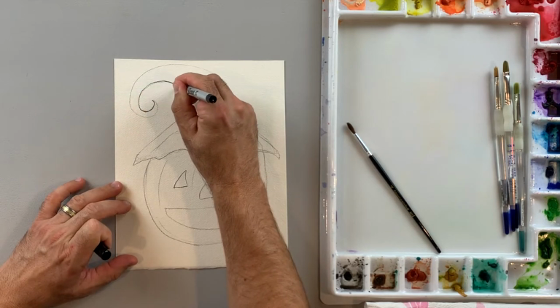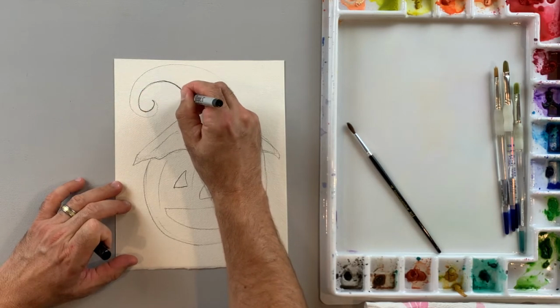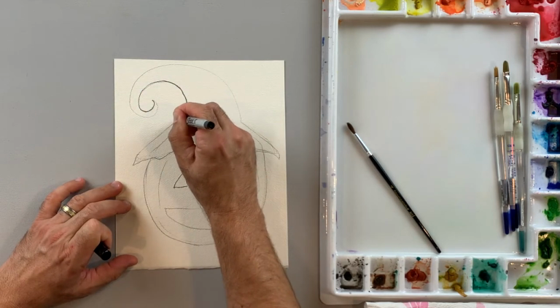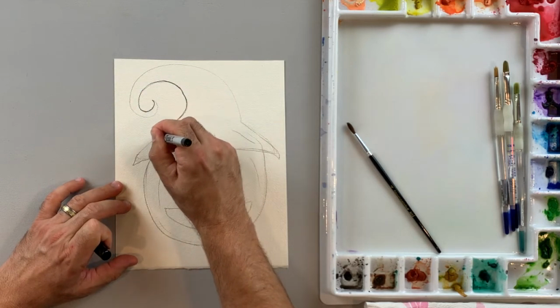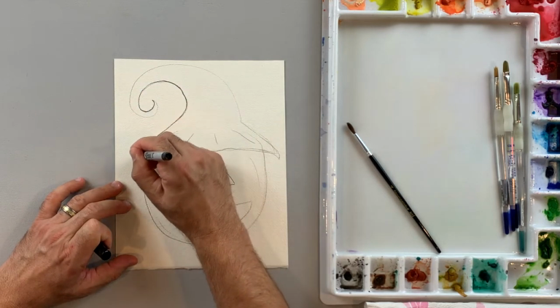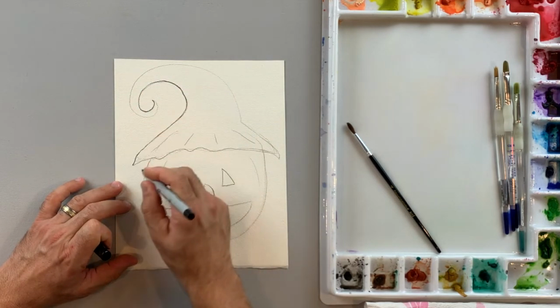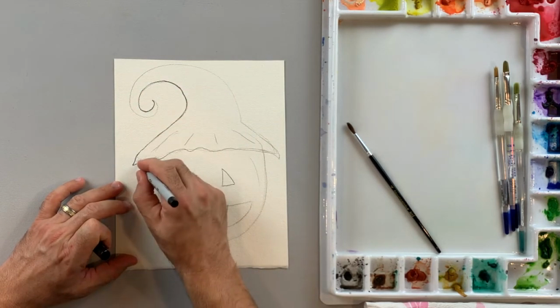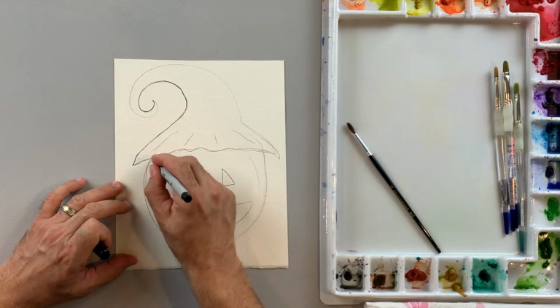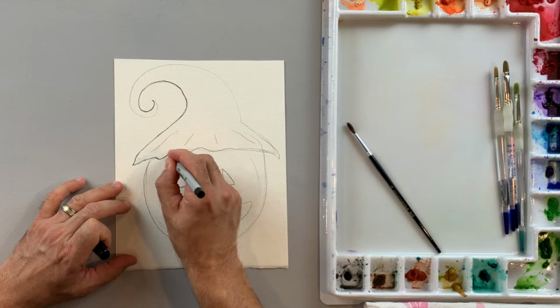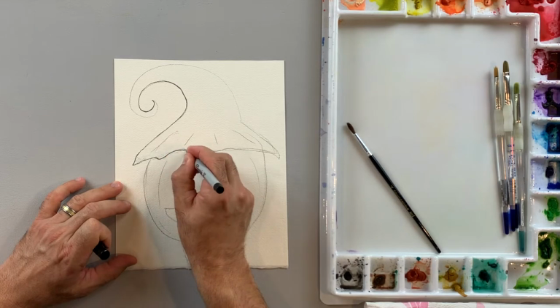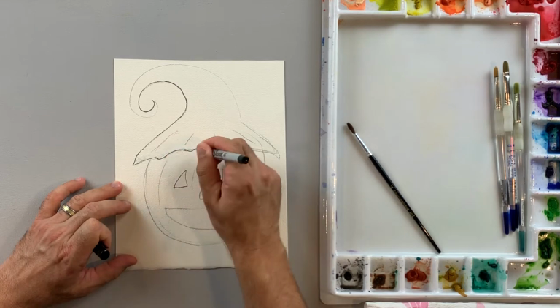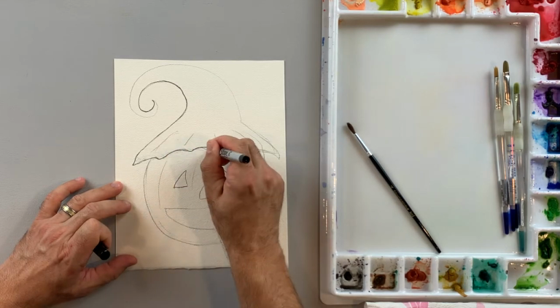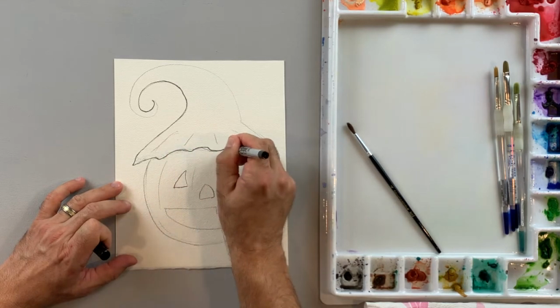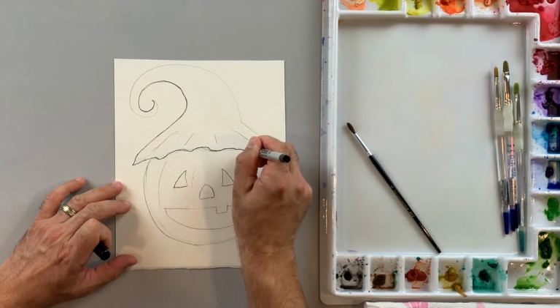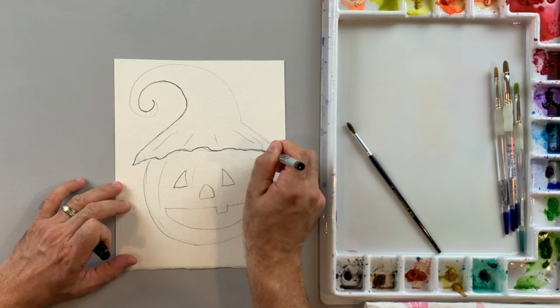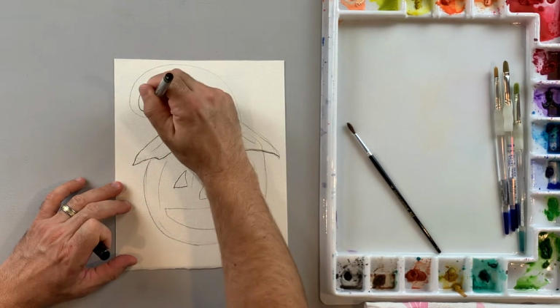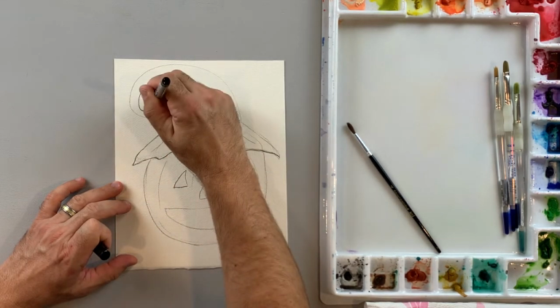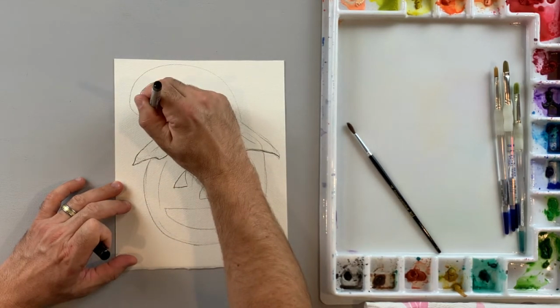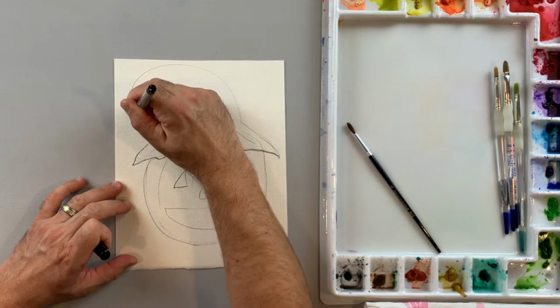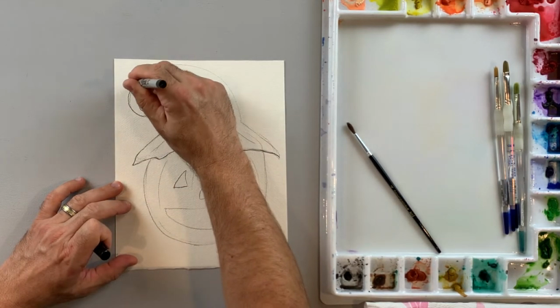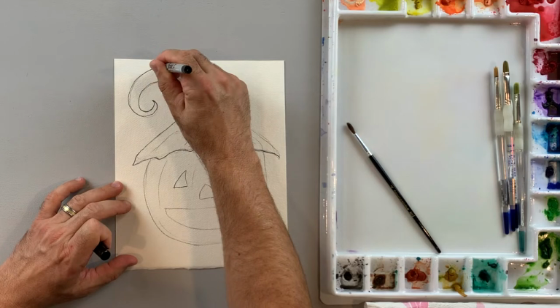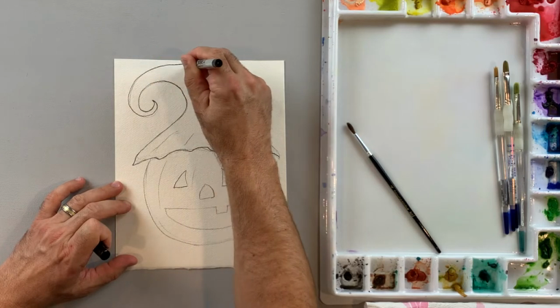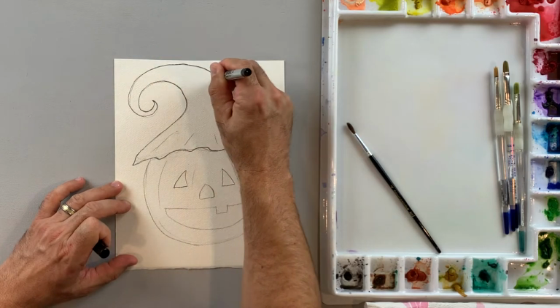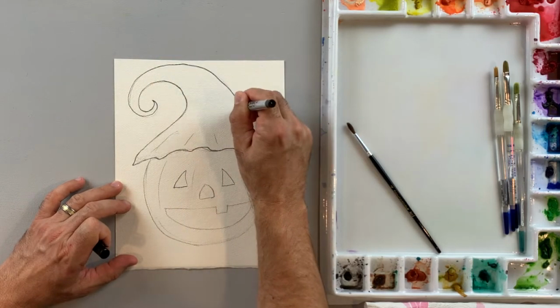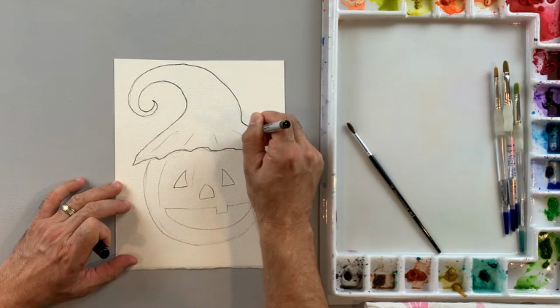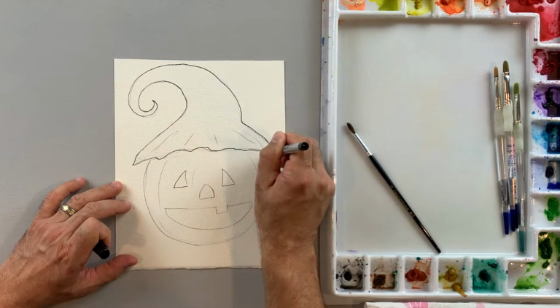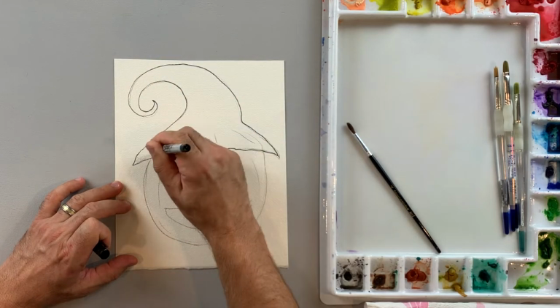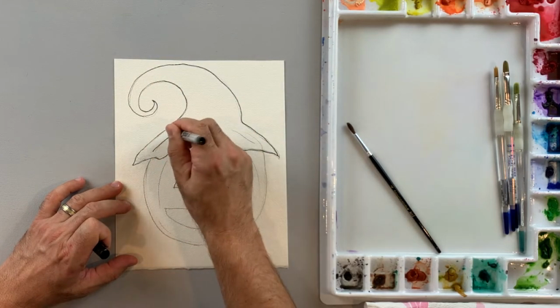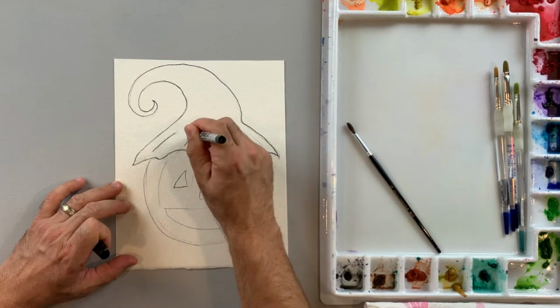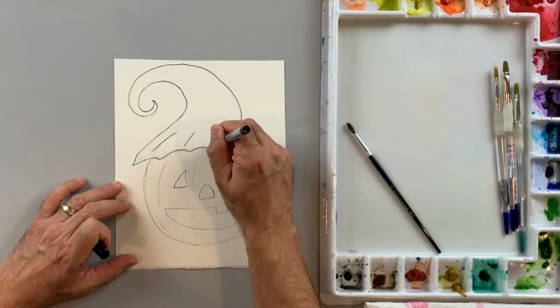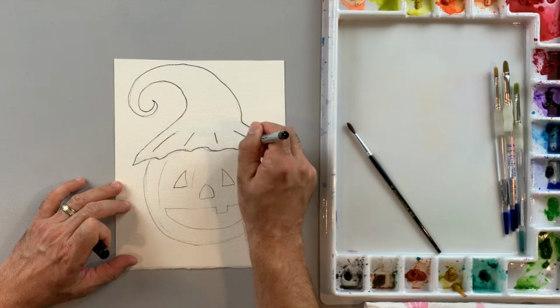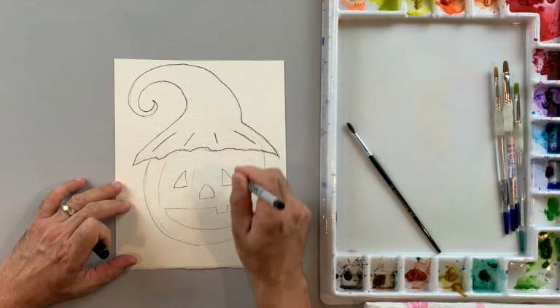Next I'd like to come back with an ultra-fine tip Sharpie. This is a much more detailed line than a regular Sharpie. It will make a nice little outline to help your paints really pop out when you finish painting.